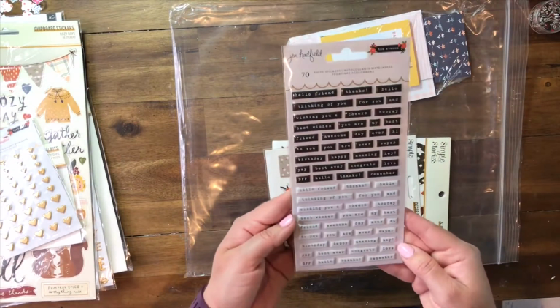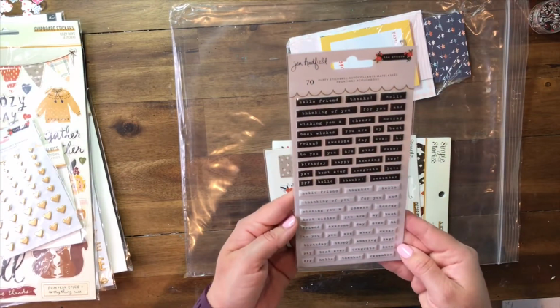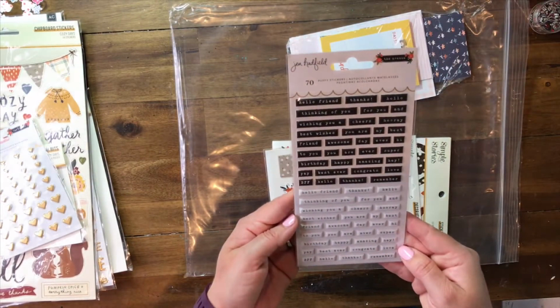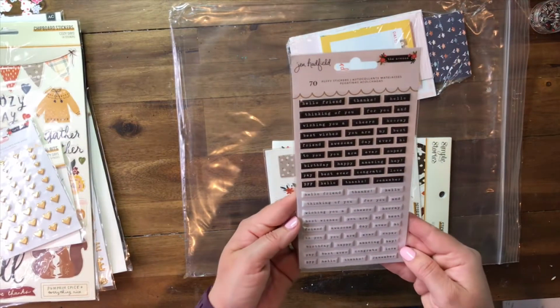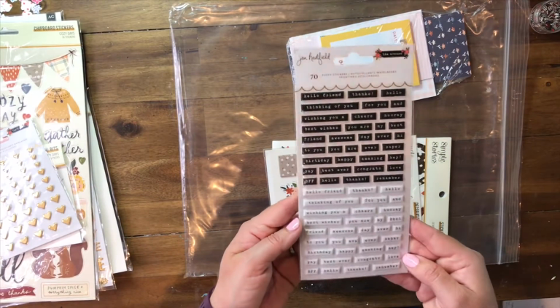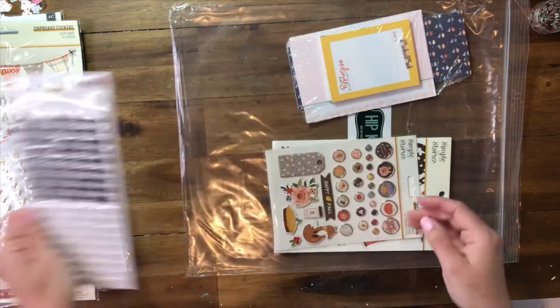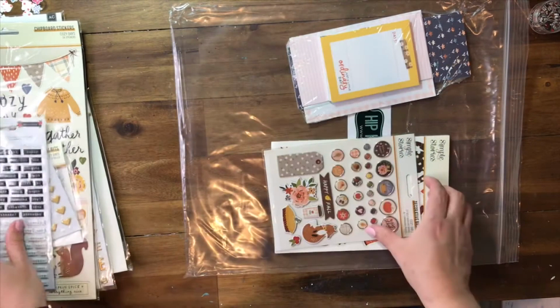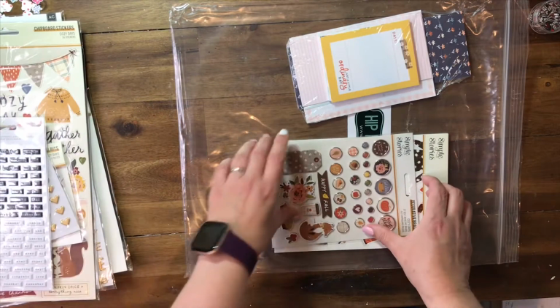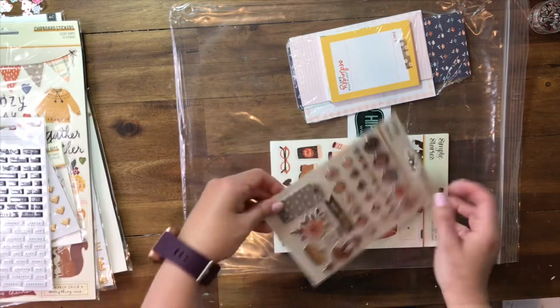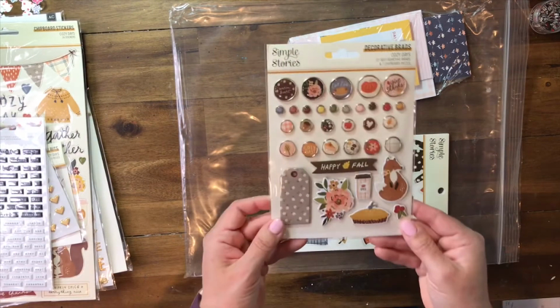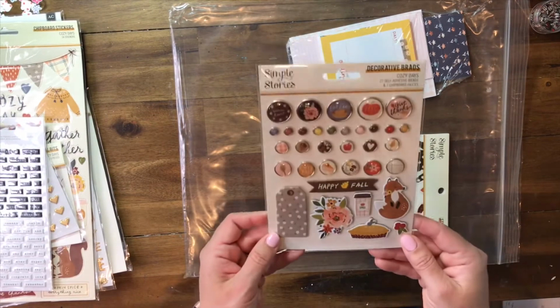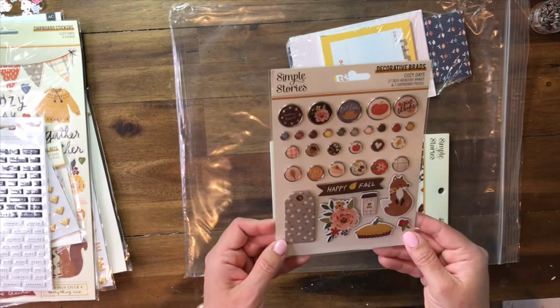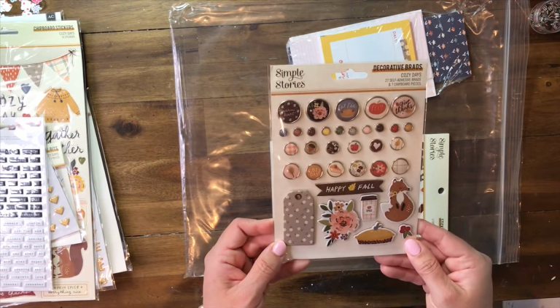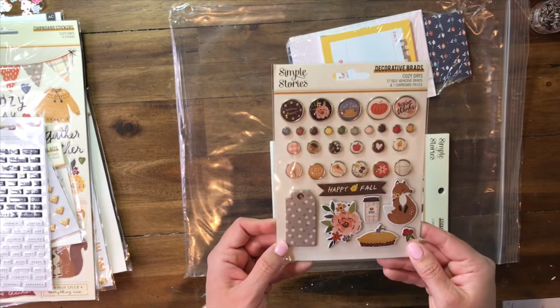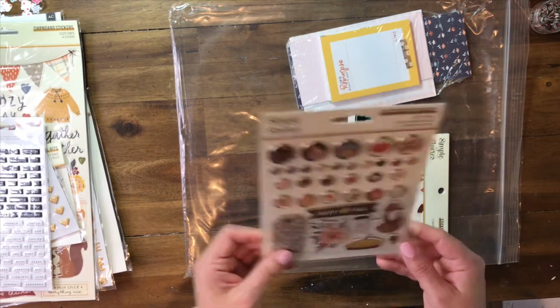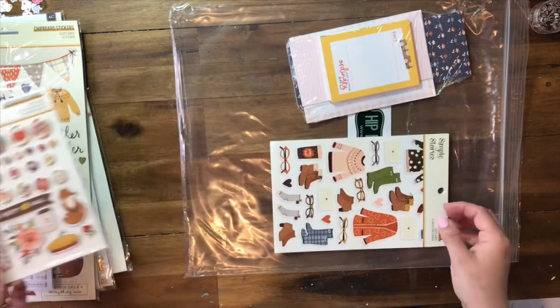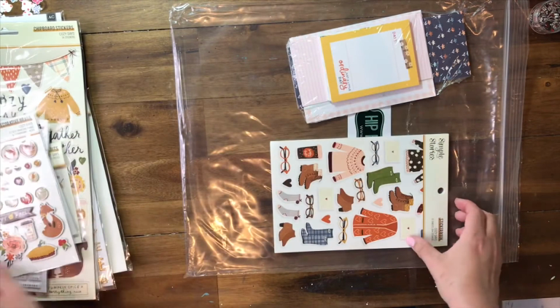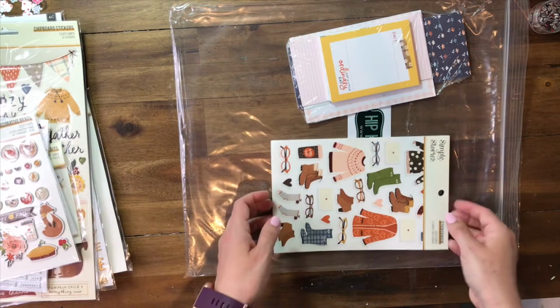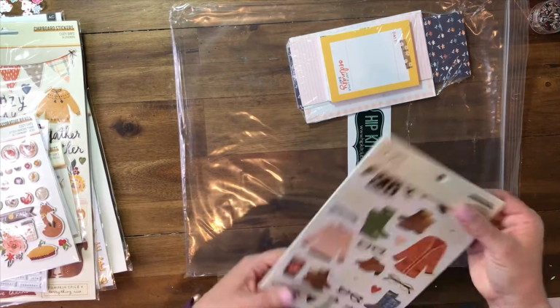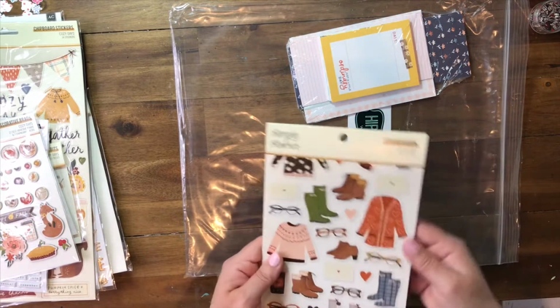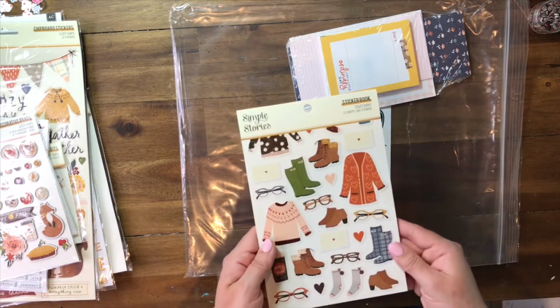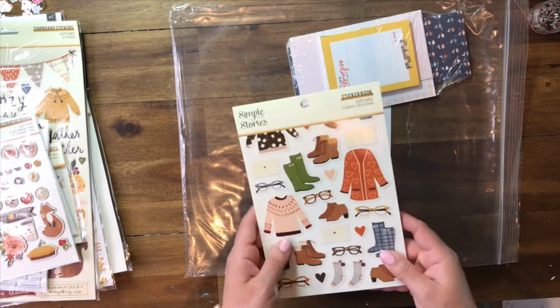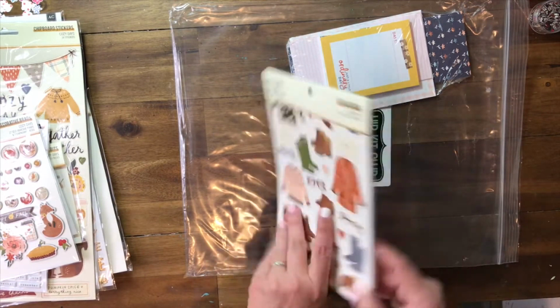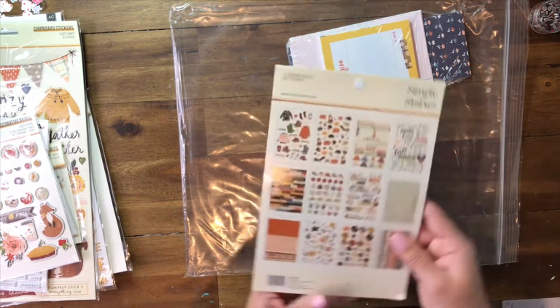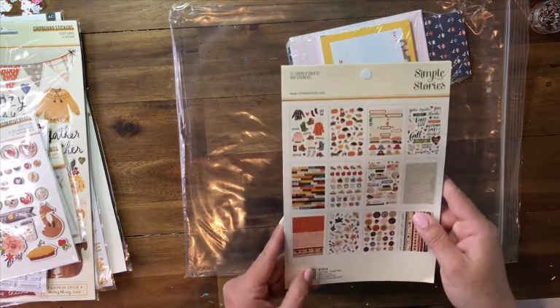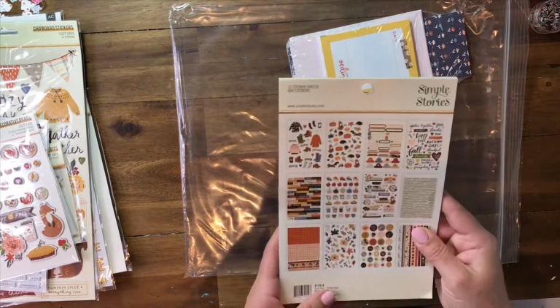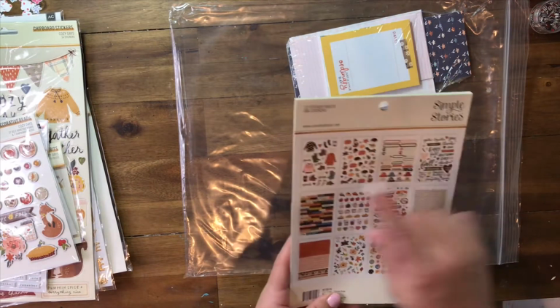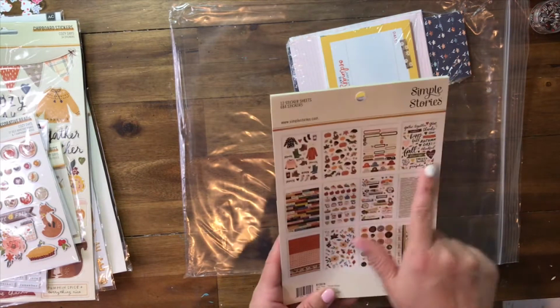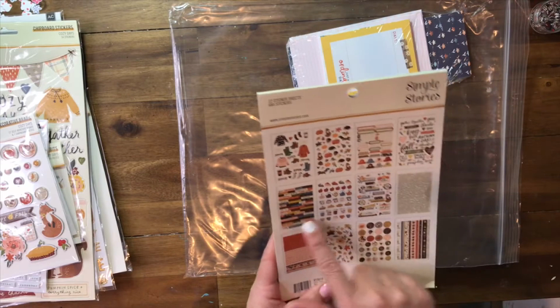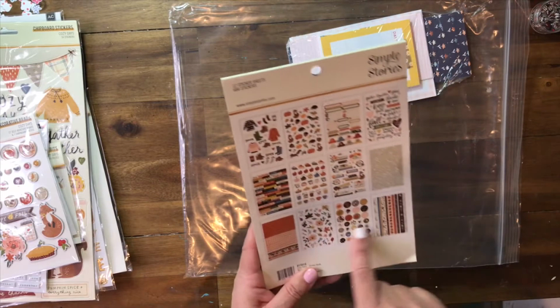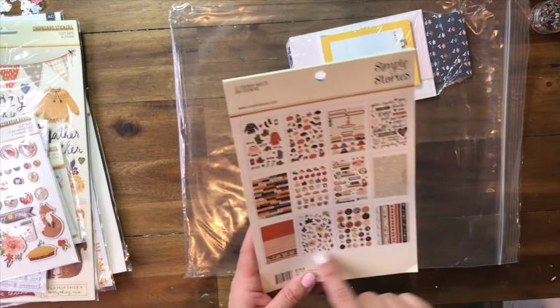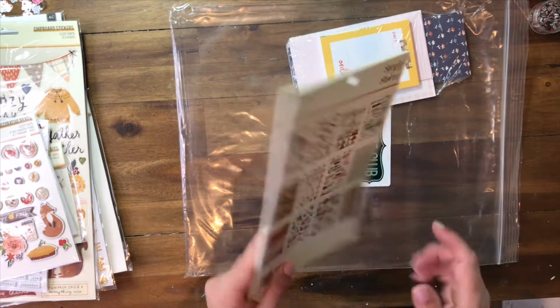We have these little words — Jen Hadfield again. Then we have these Simple Stories brads and stickers, and this whole sticker book from Simple Stories. Amazing pieces, just love them — you get all those stickers.